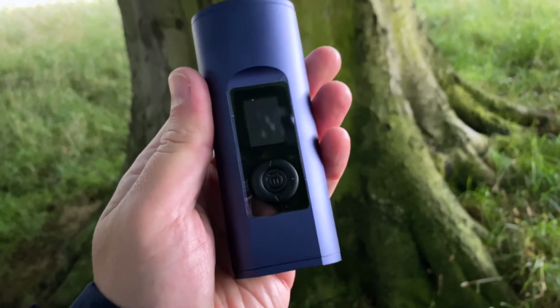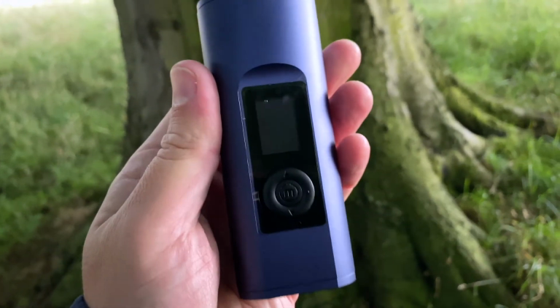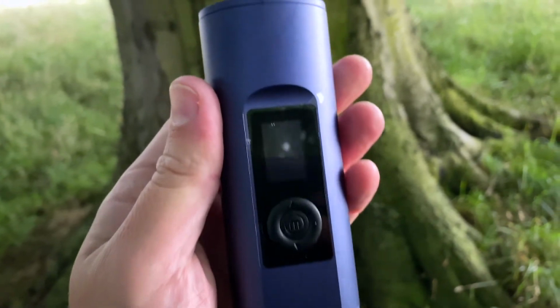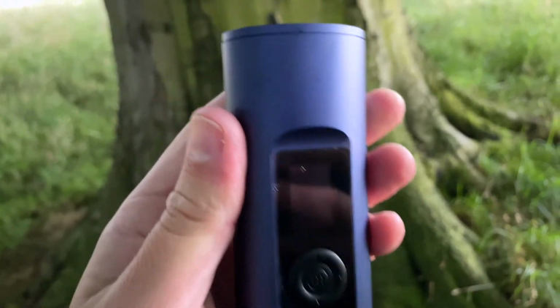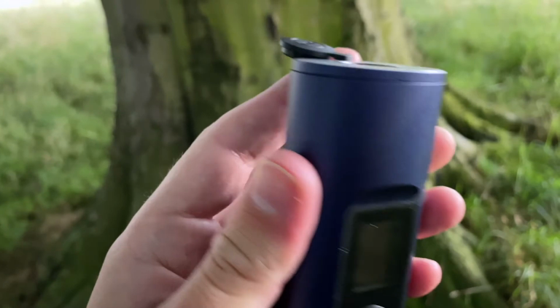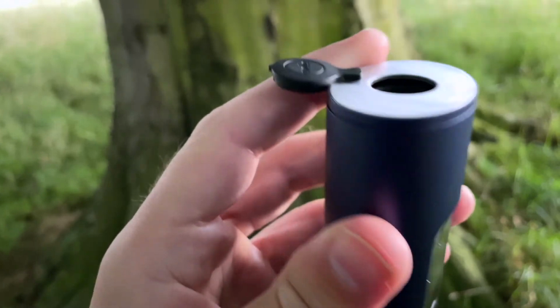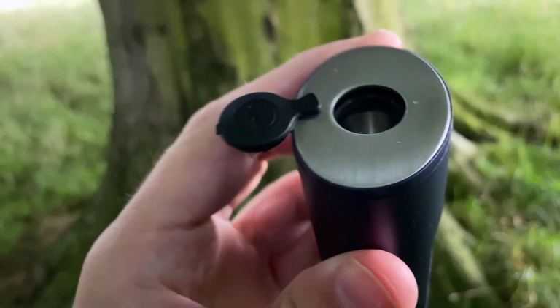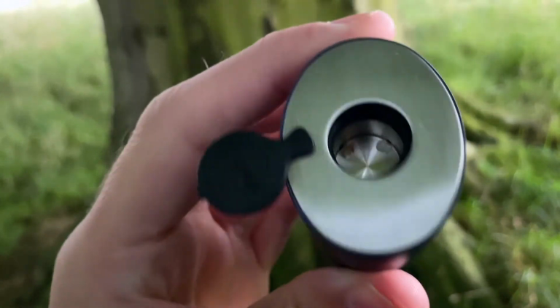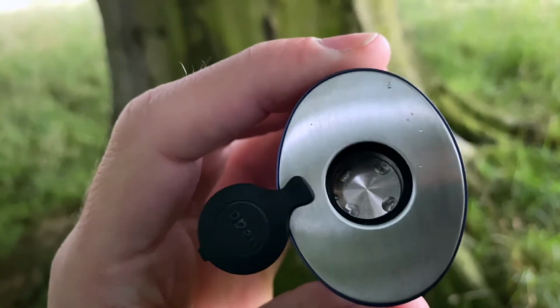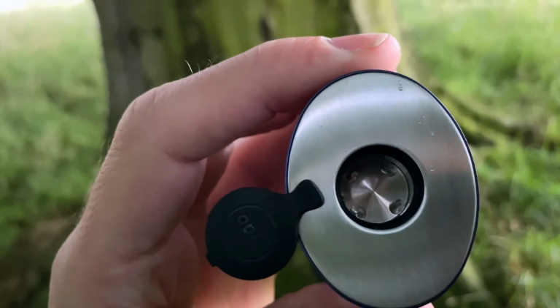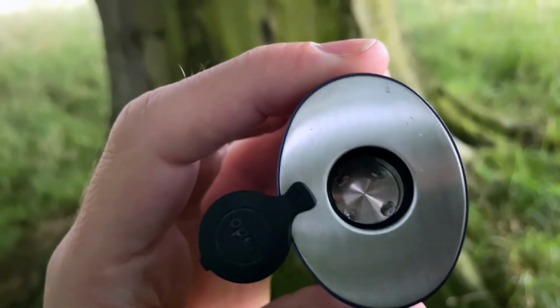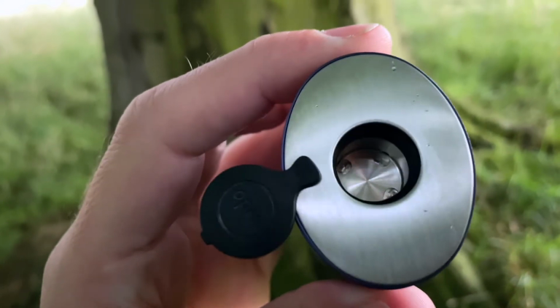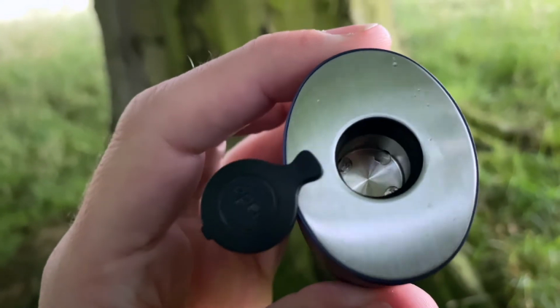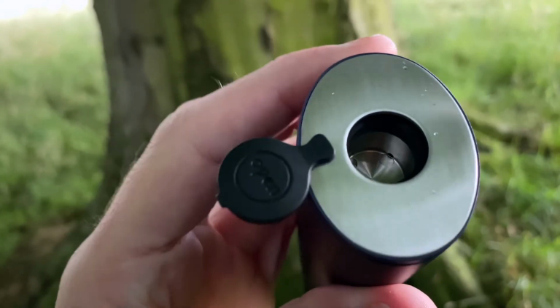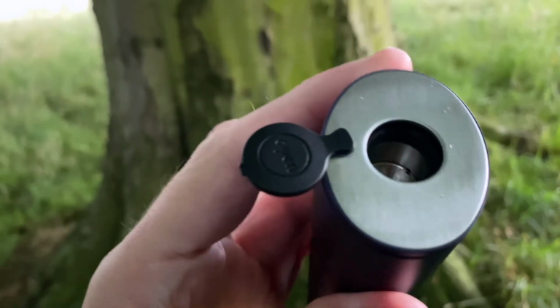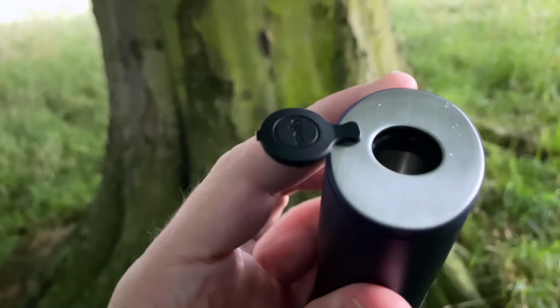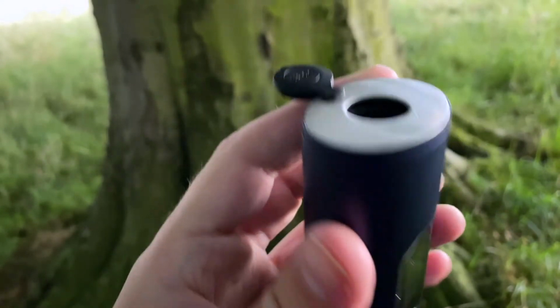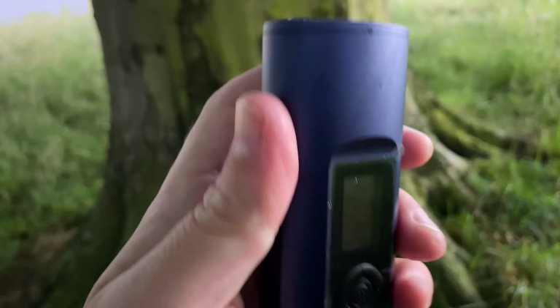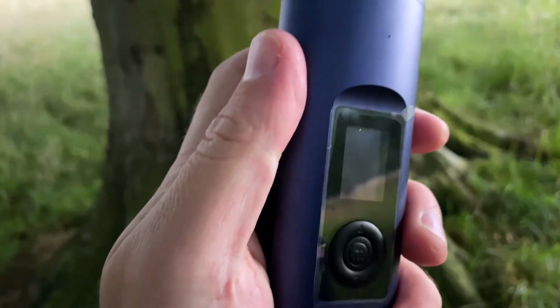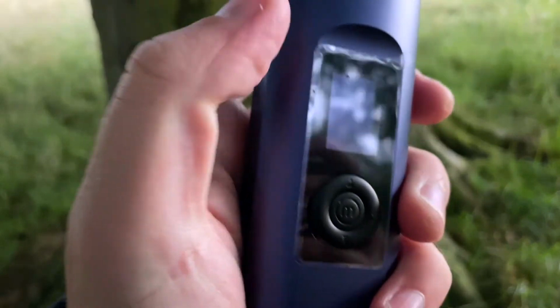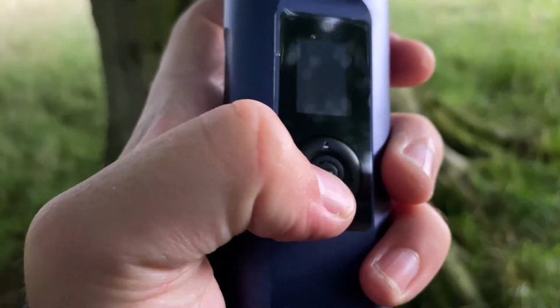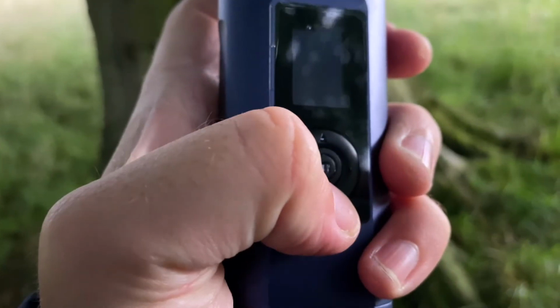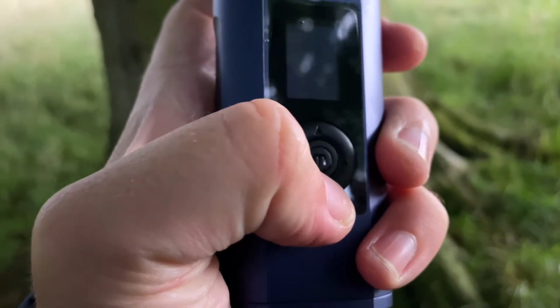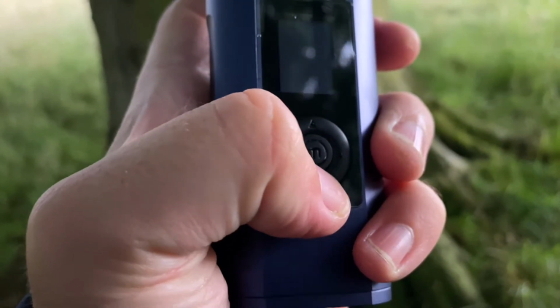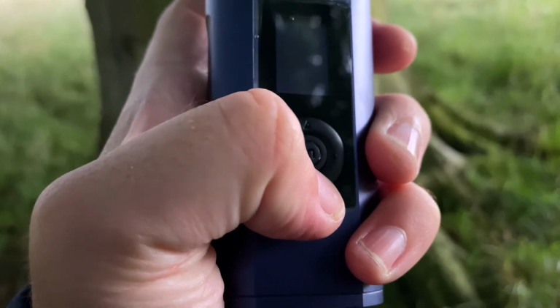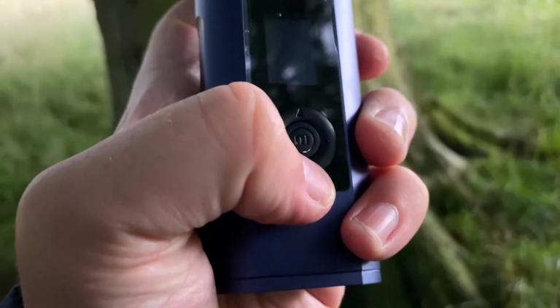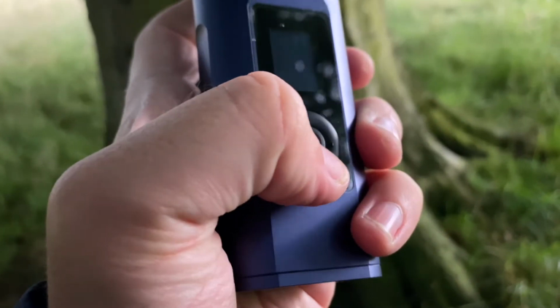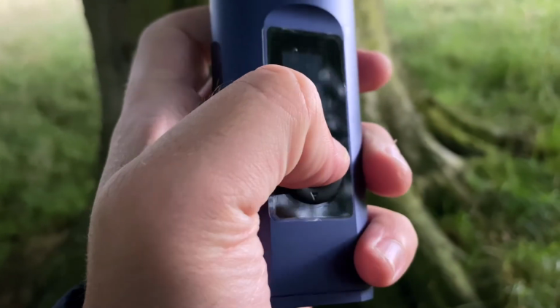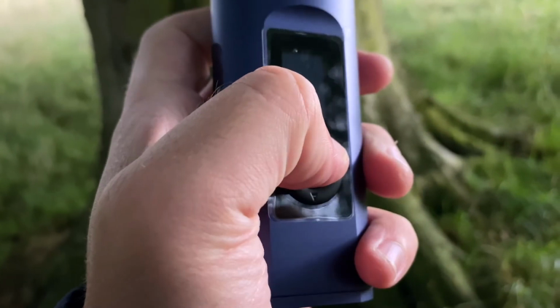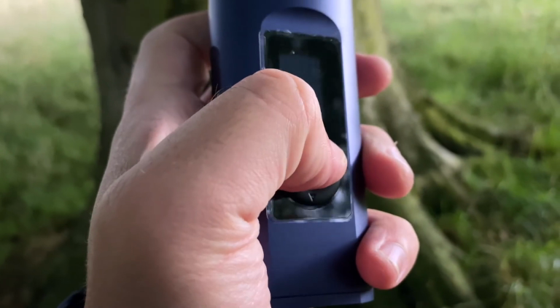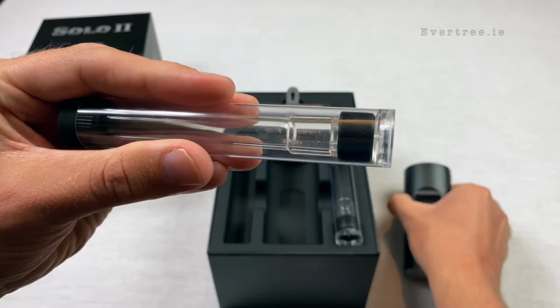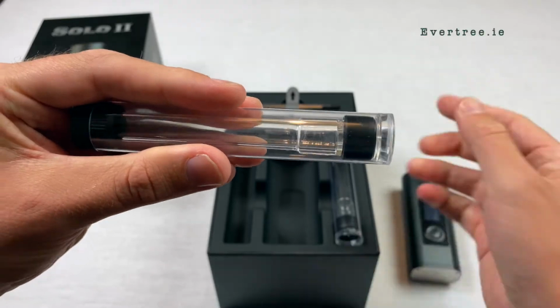It has an impressive battery life of up to 3 hours, and with its handy digital display, this vaporizer is incredibly easy to use. You can adjust the temperature with these buttons, allowing the Solo 2 to heat up fully in just 30 seconds.